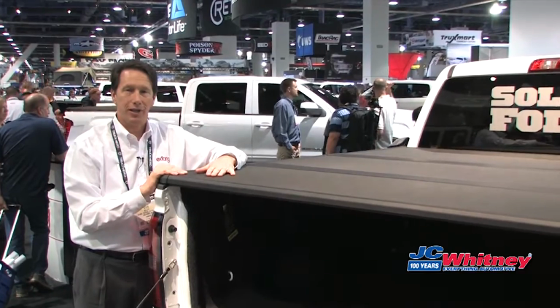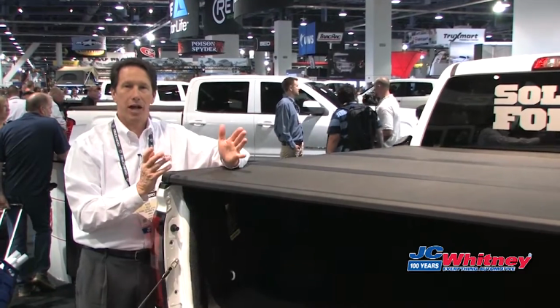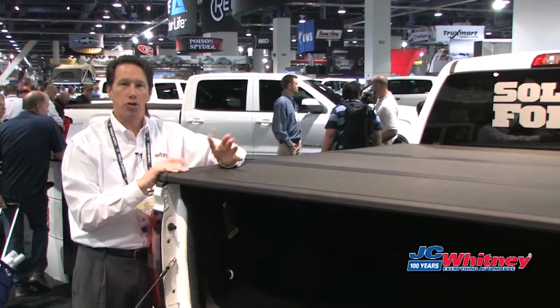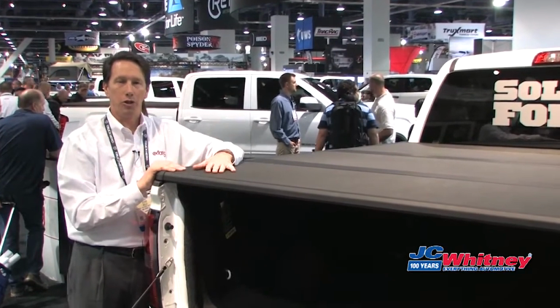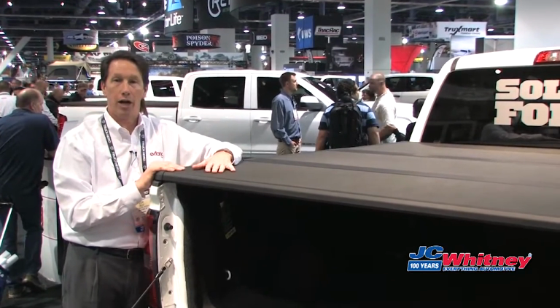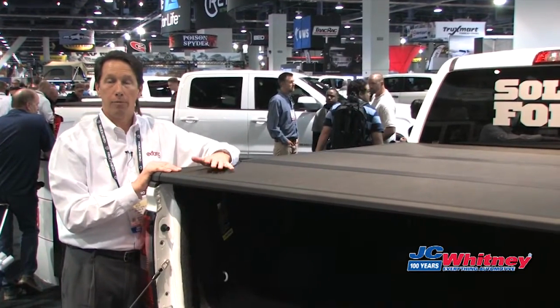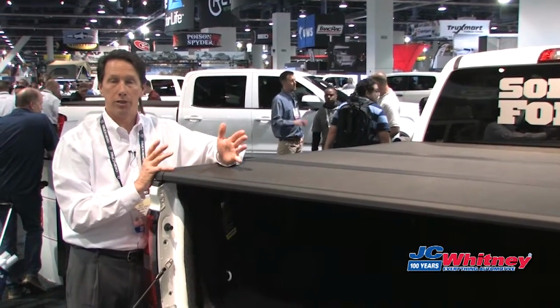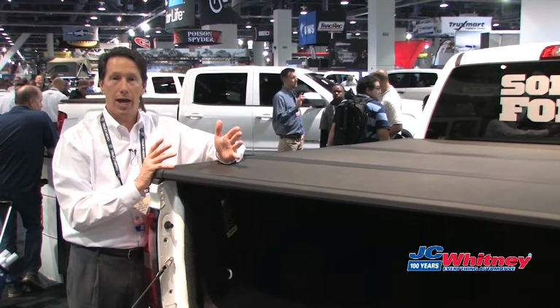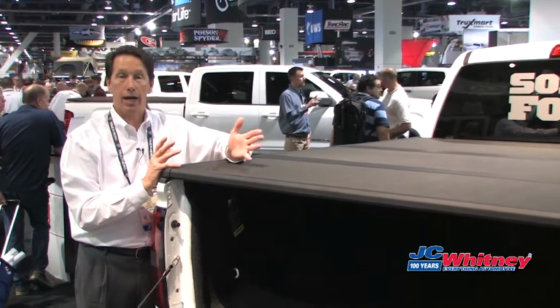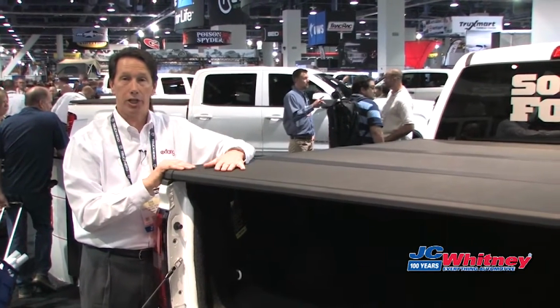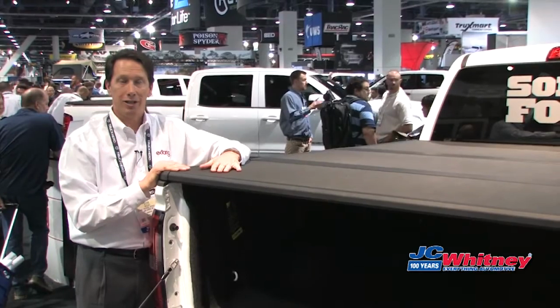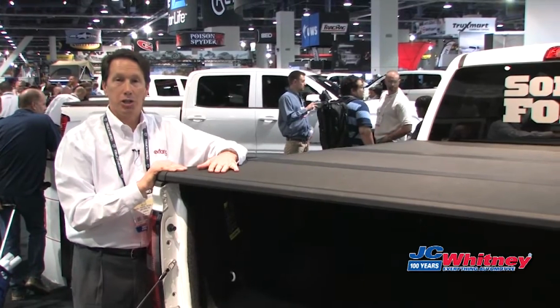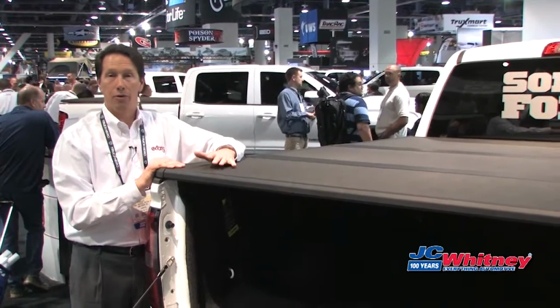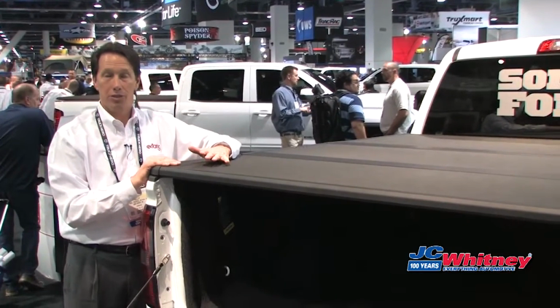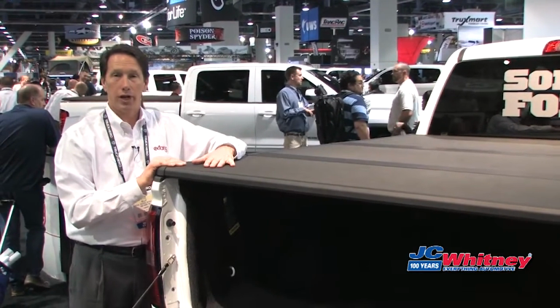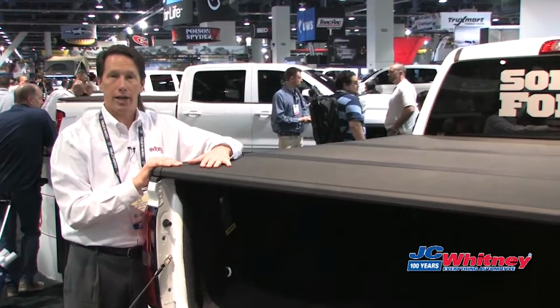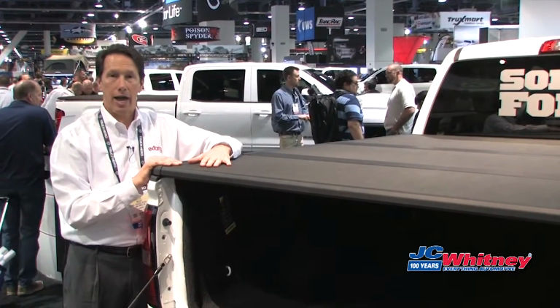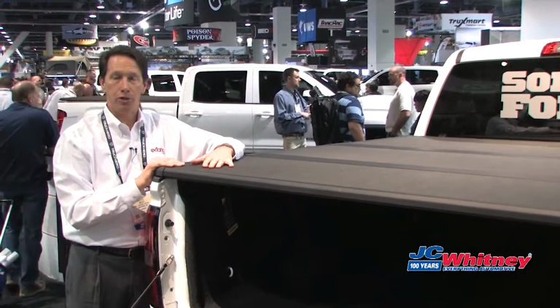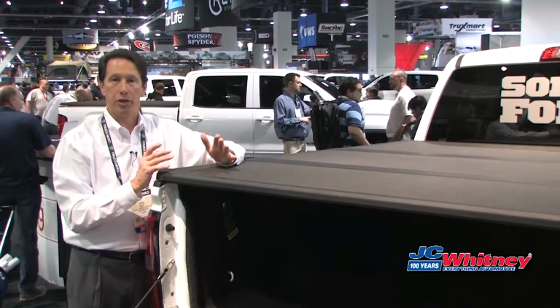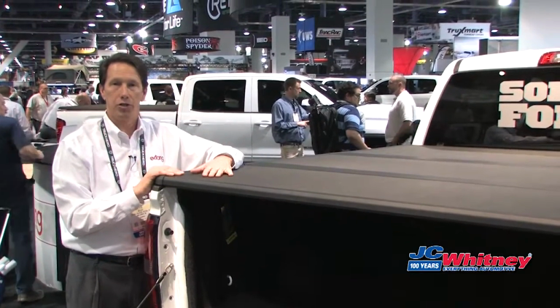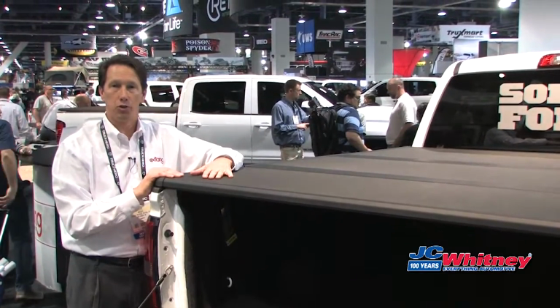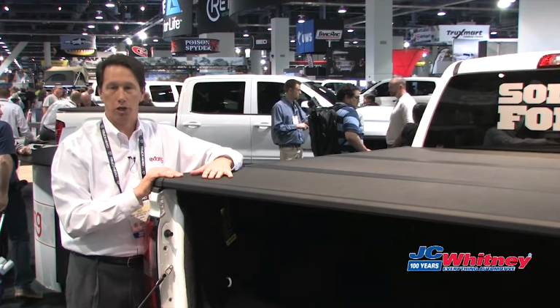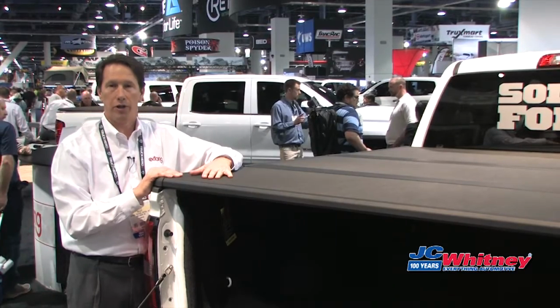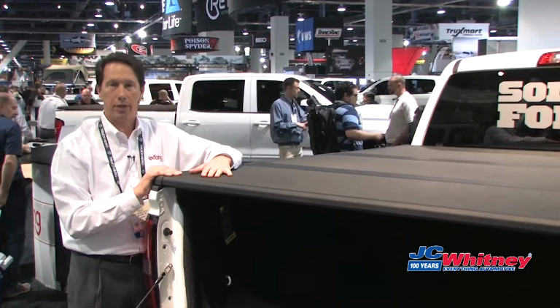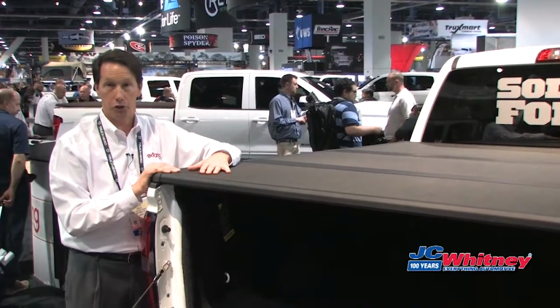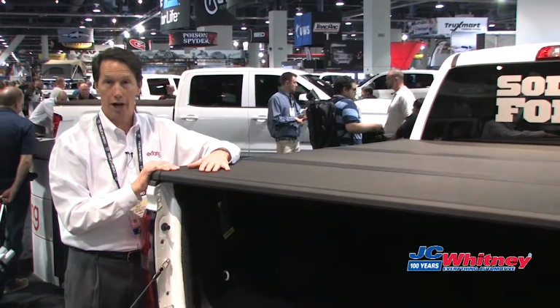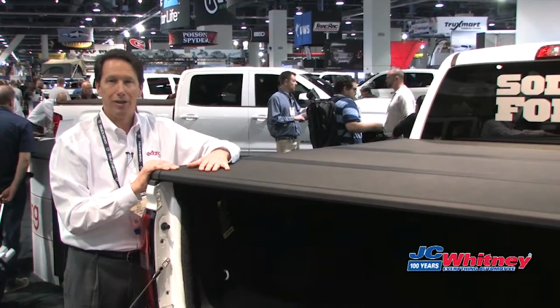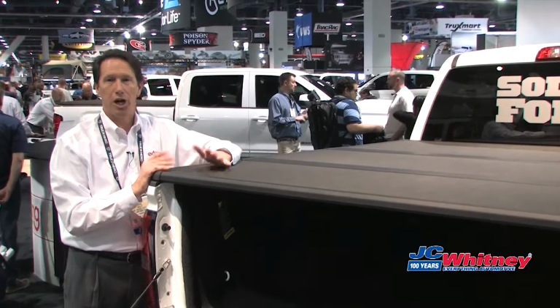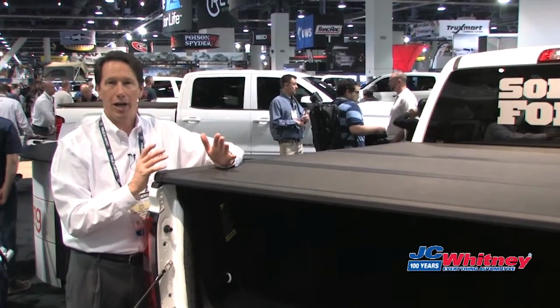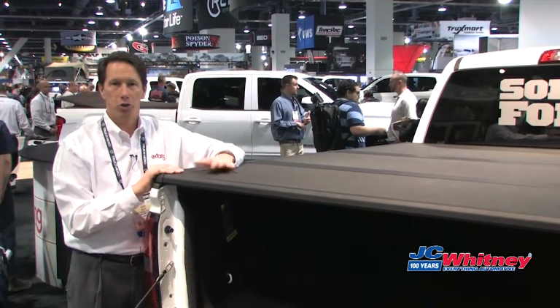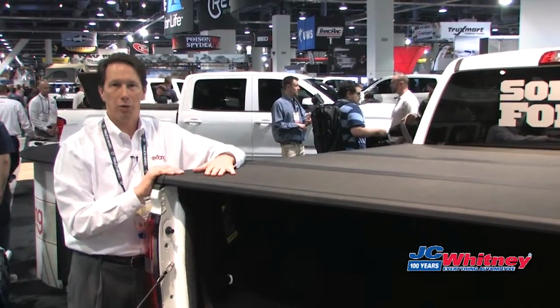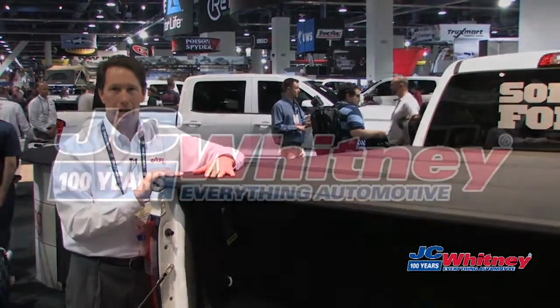The Extang SolidFold 2.0 is made in our modern assembly plant in Ann Arbor, Michigan. Check out SolidFoldExtang.com — there's a great video for you to see there as well to learn if there's an application for your truck. And check them out at U.S. Auto.com.